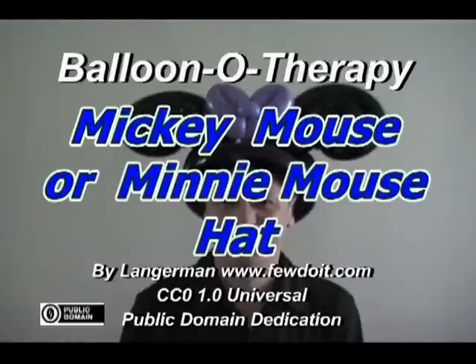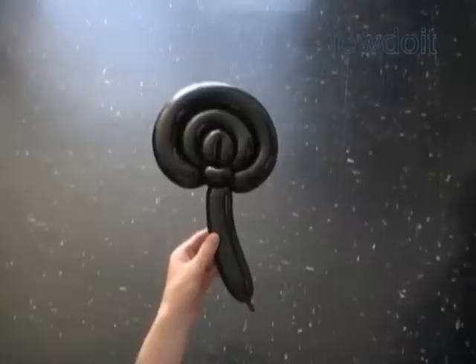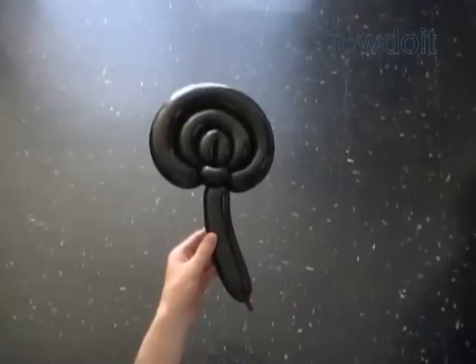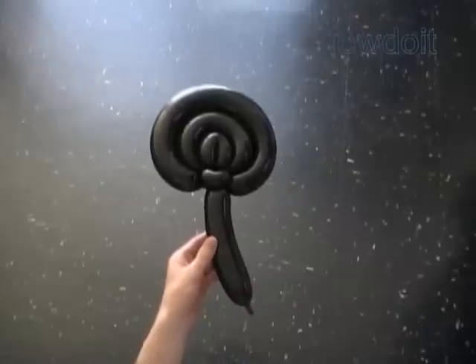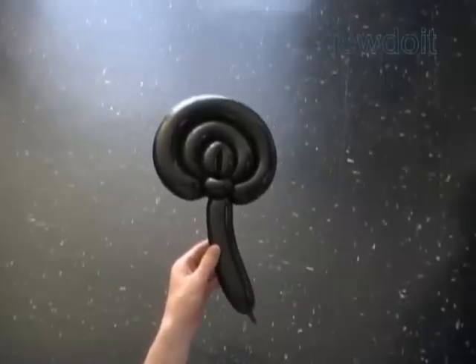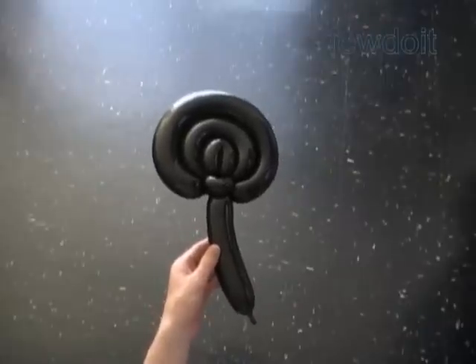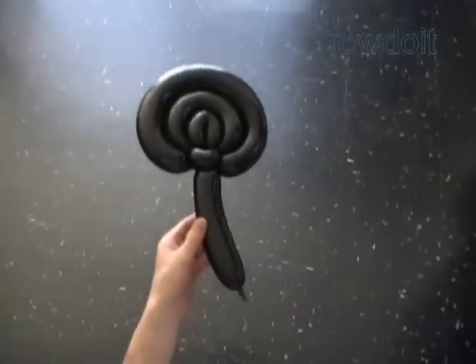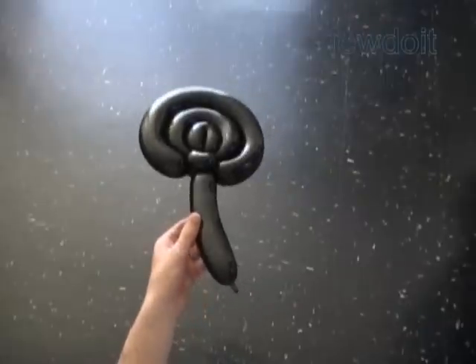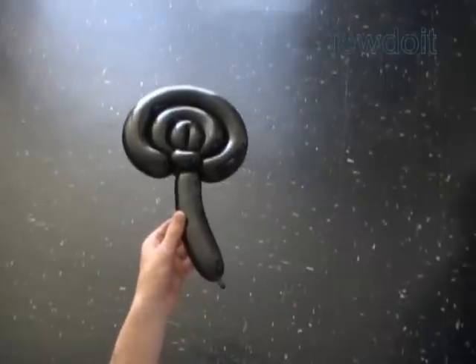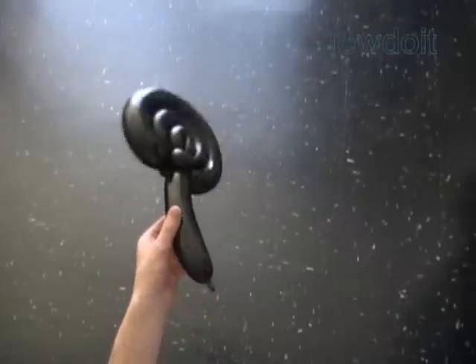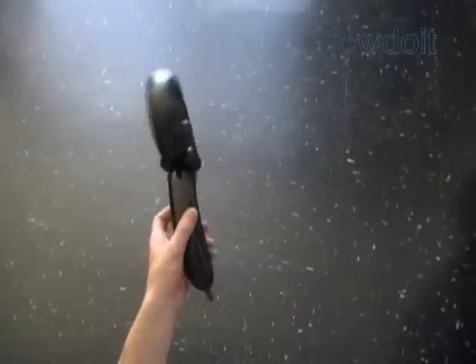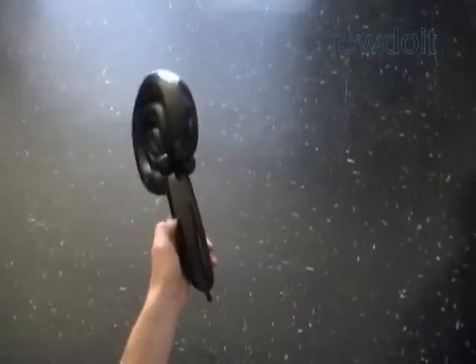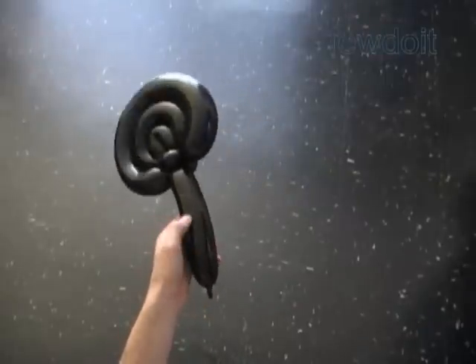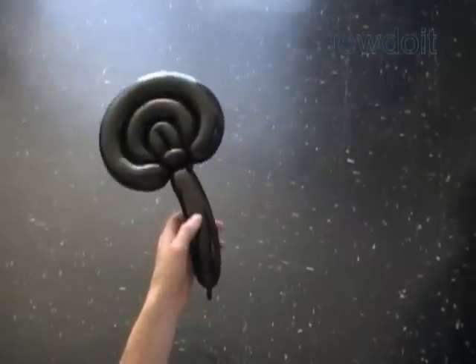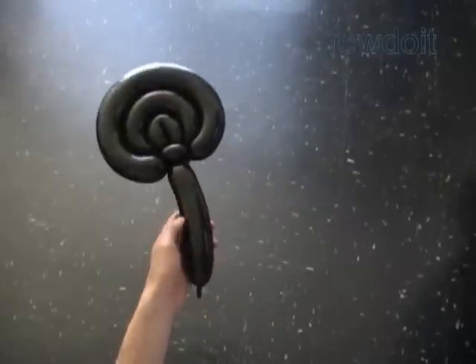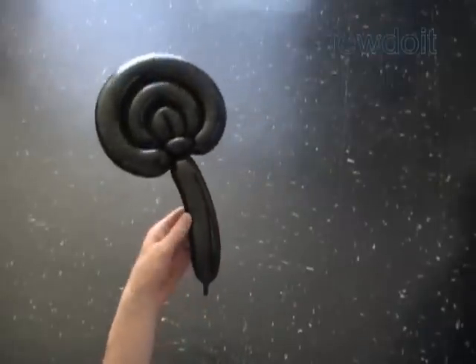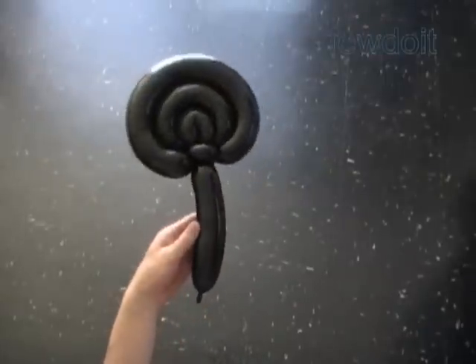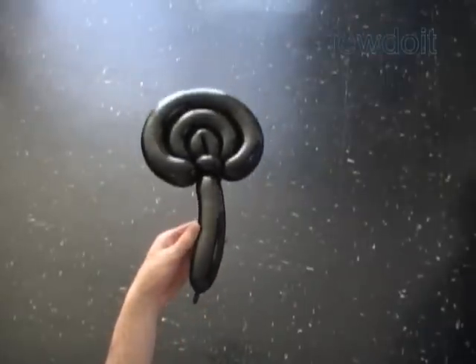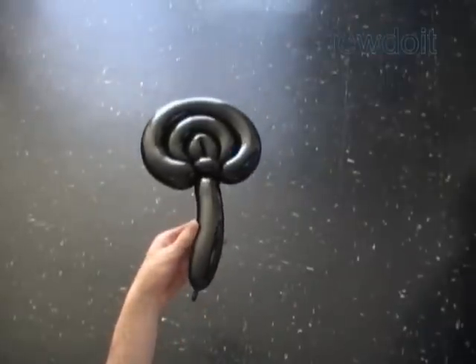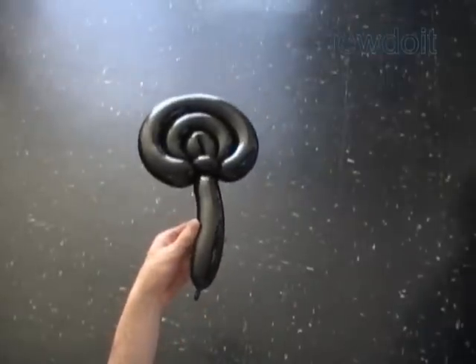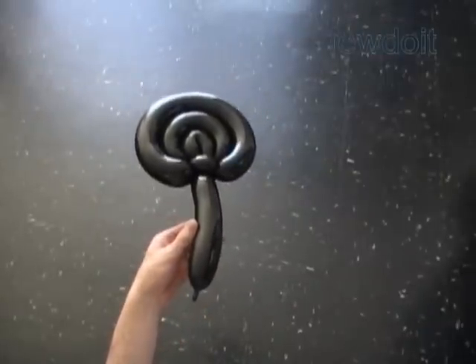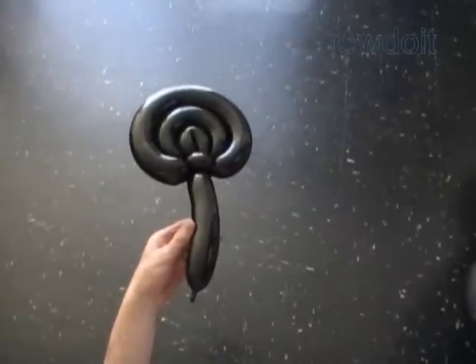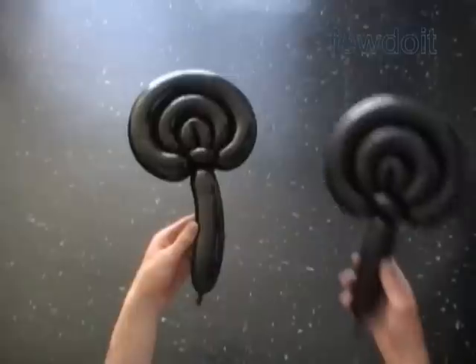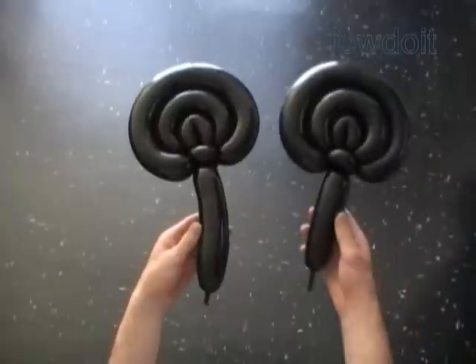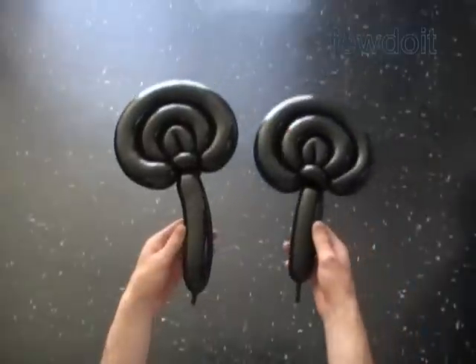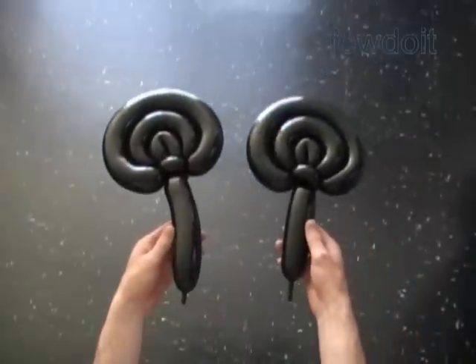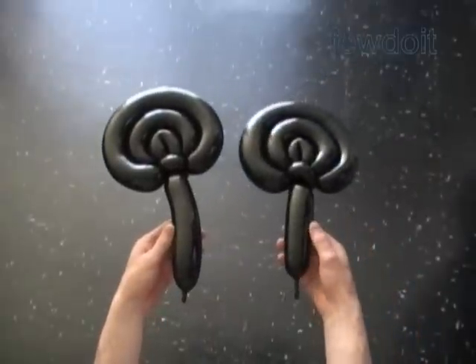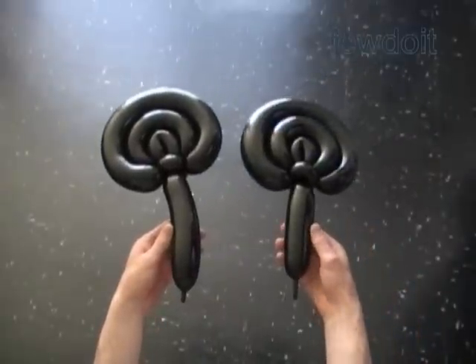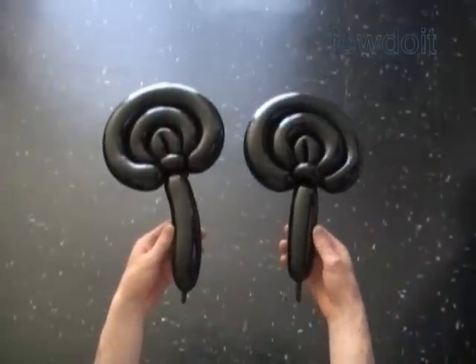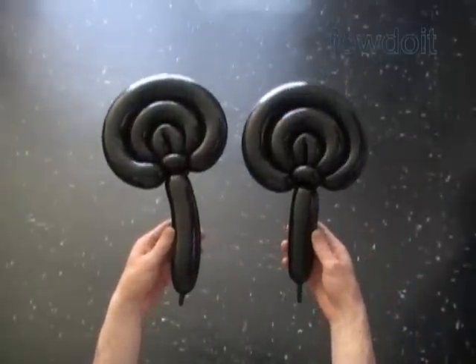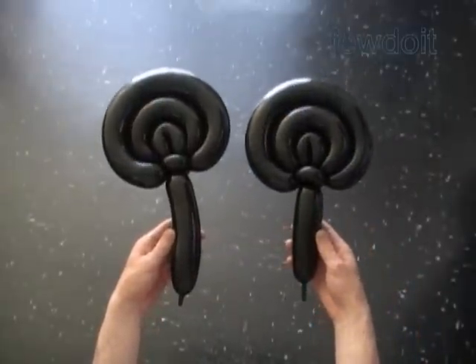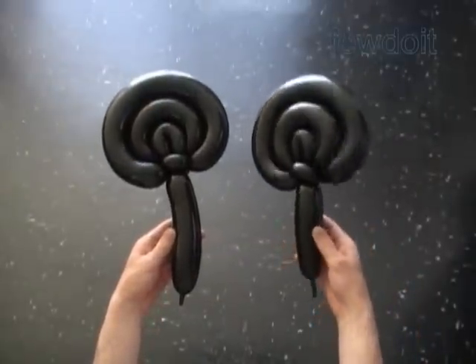Hello. Today we are going to make a variation of Mickey Mouse or Minnie Mouse head. We are going to use a lollipop to represent the ear, so we need two lollipops.